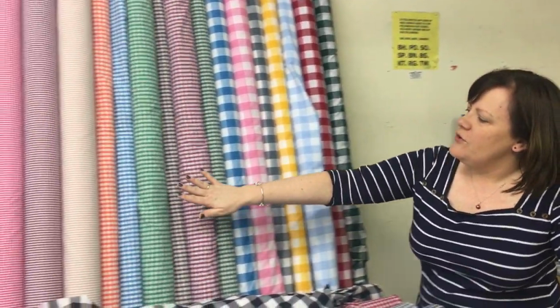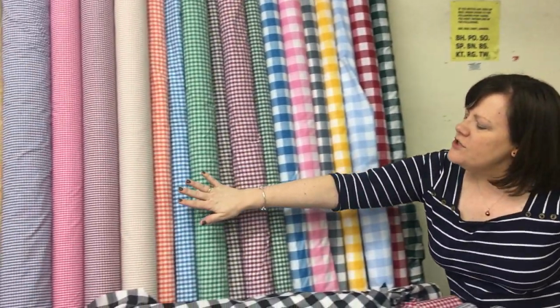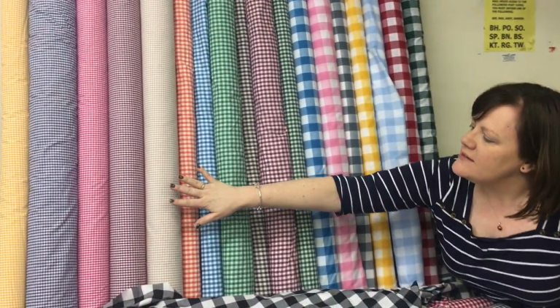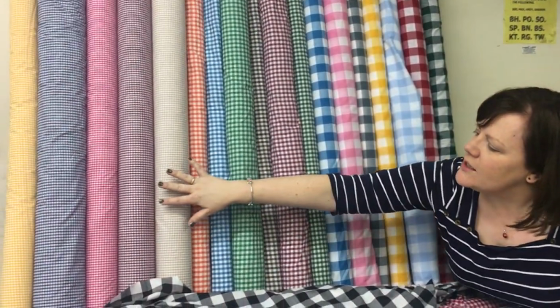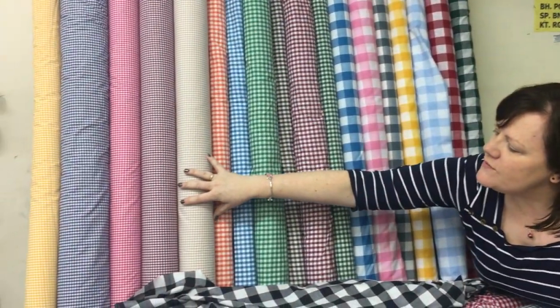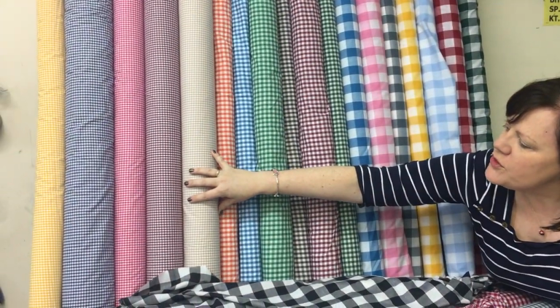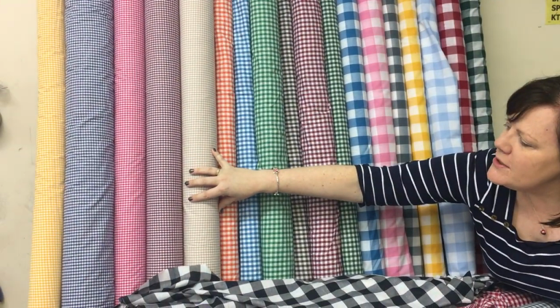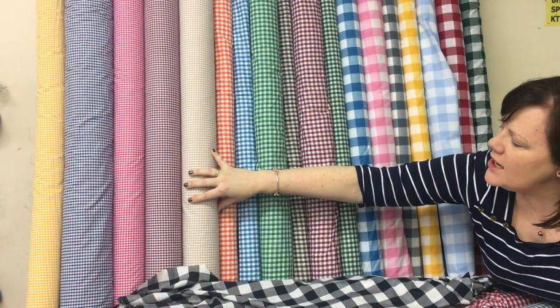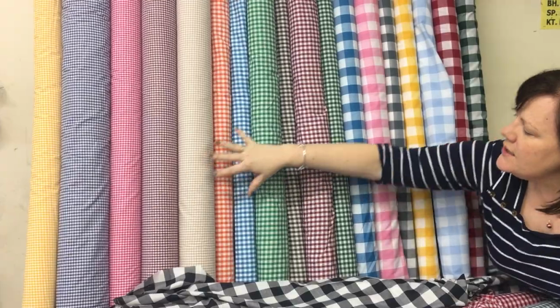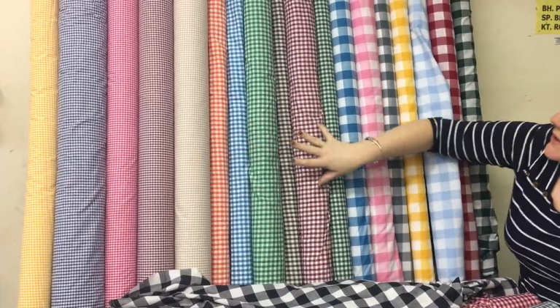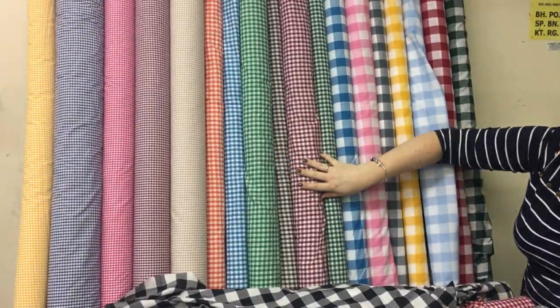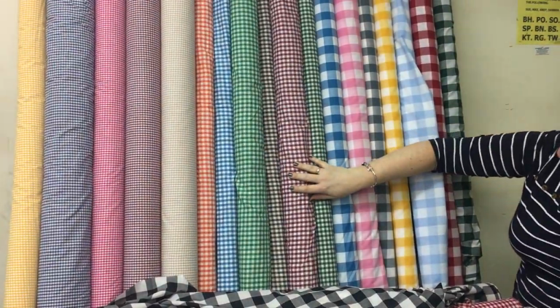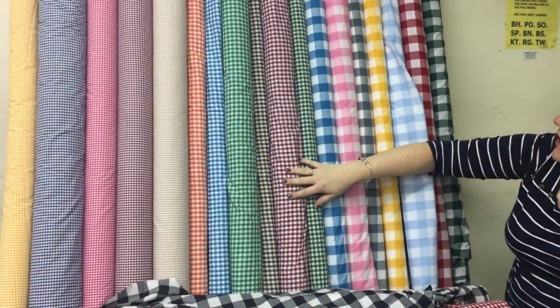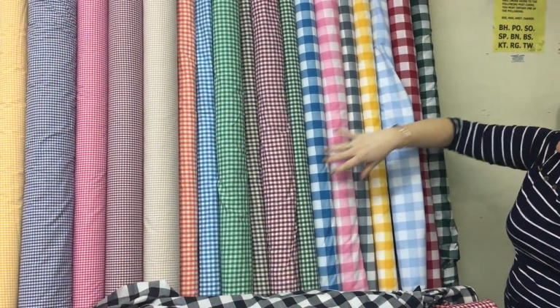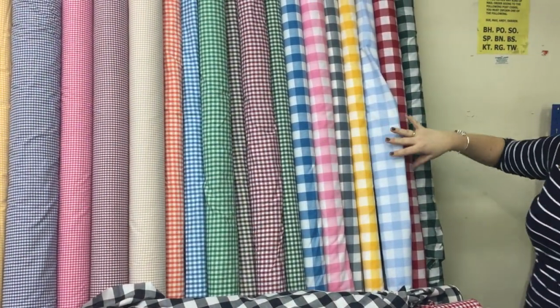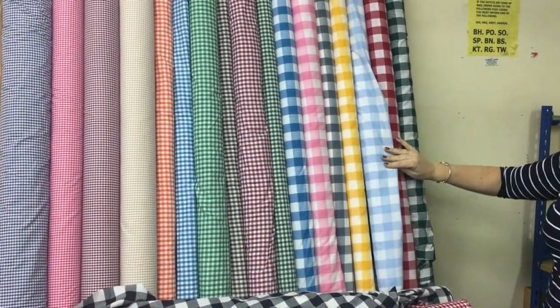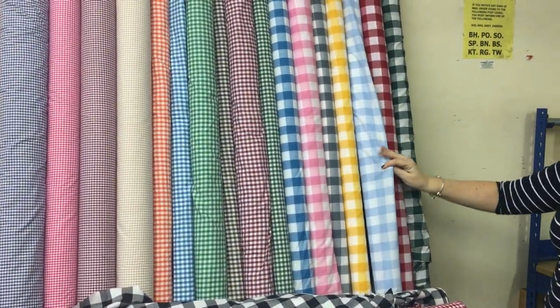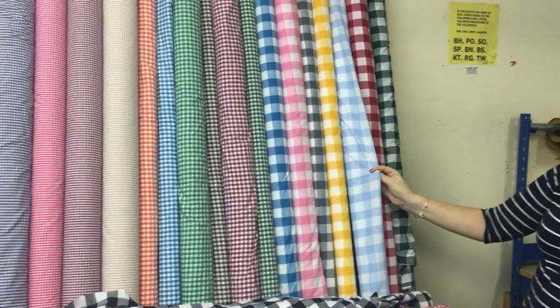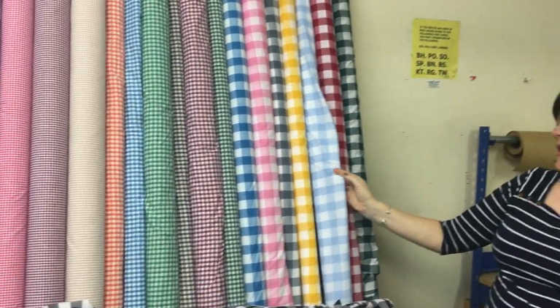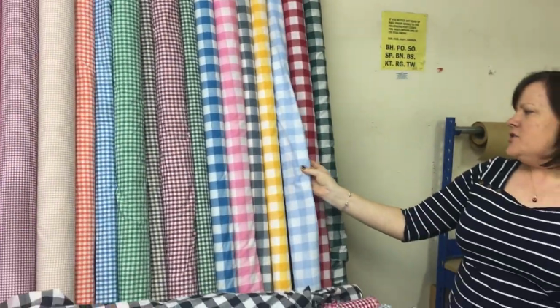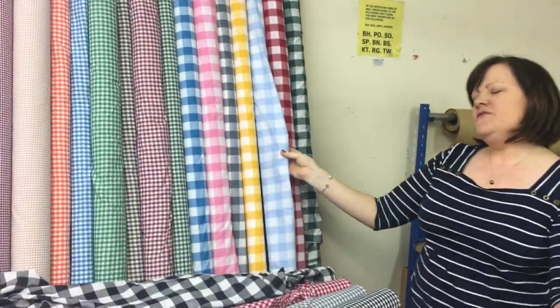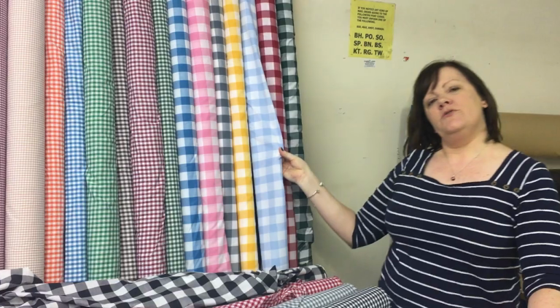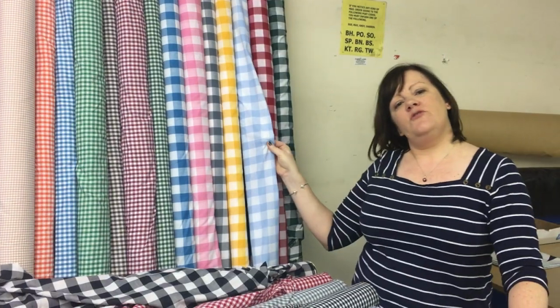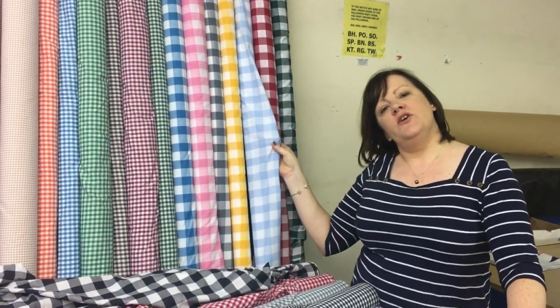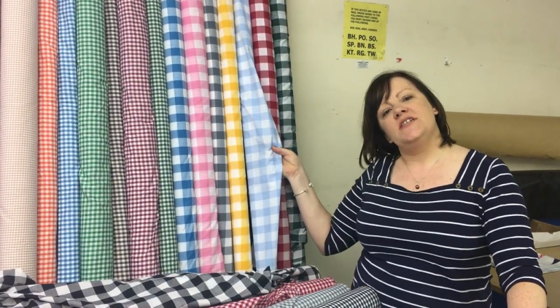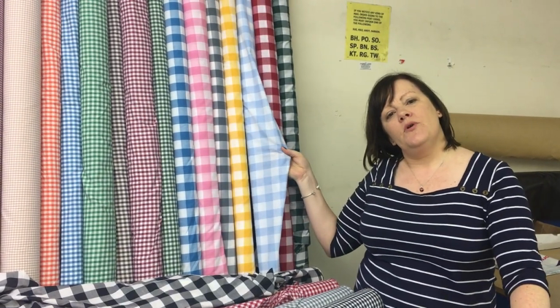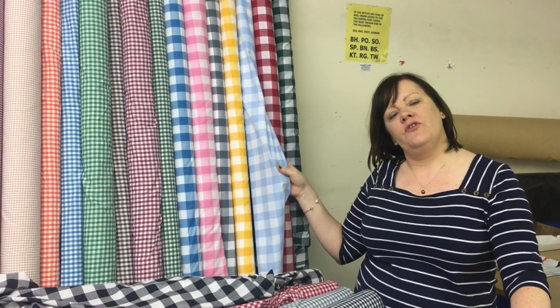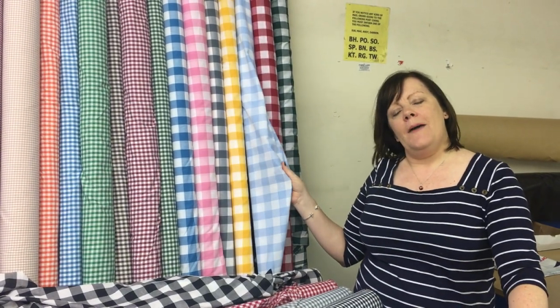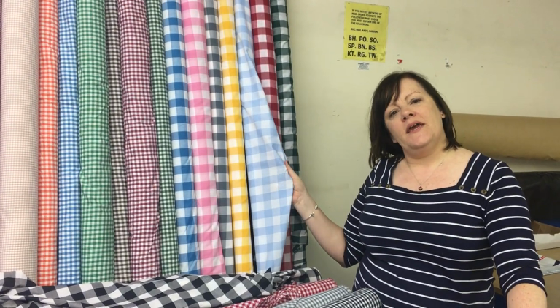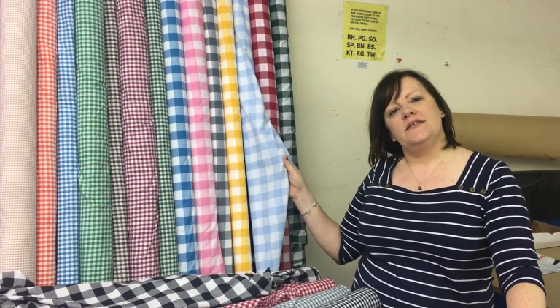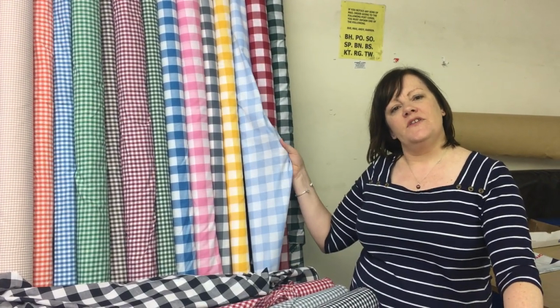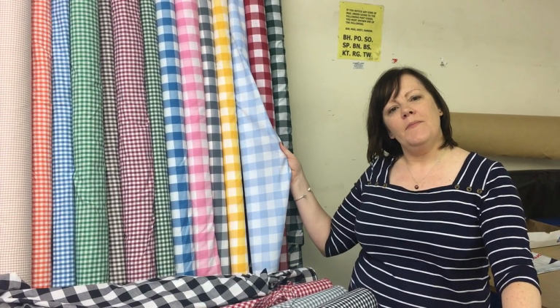We do different checks in Ginghams. We've got the 3ml check, the 6ml check and the 24ml check. The 24ml check is really good for tablecloths and picnics for the summer.